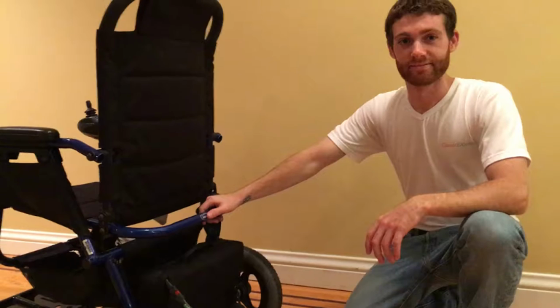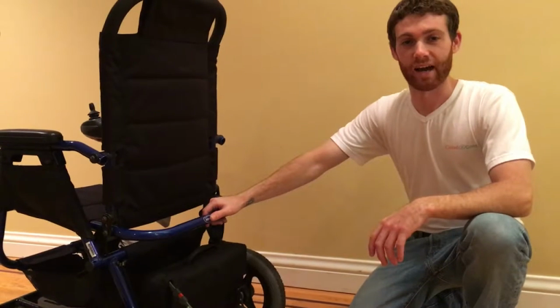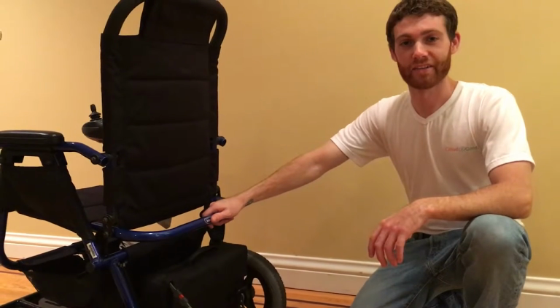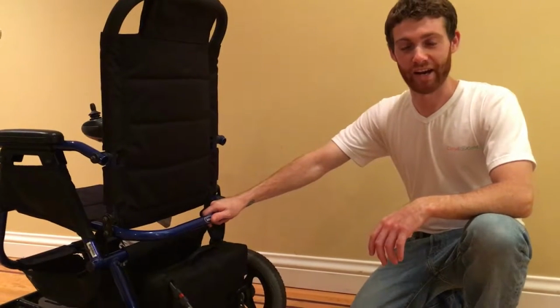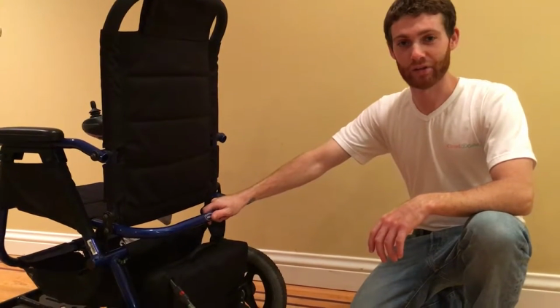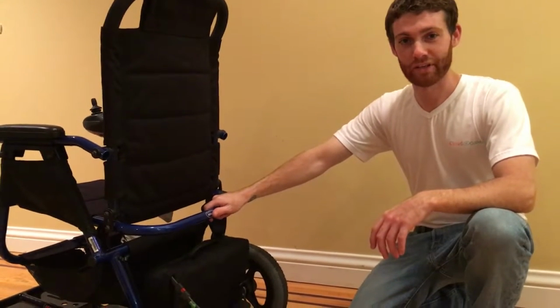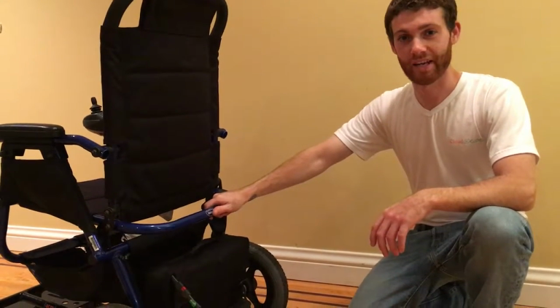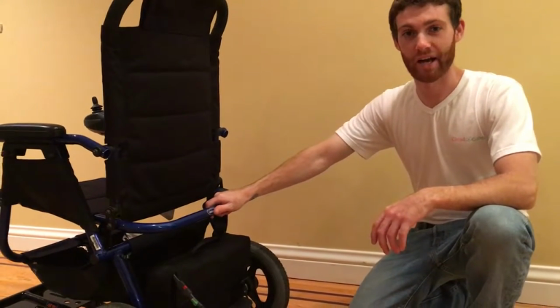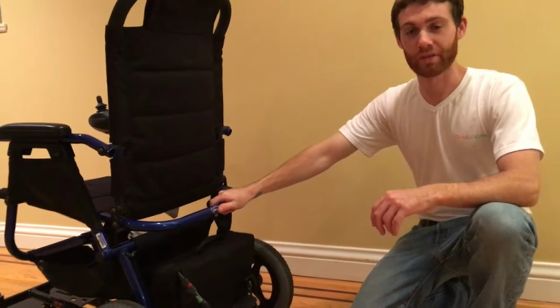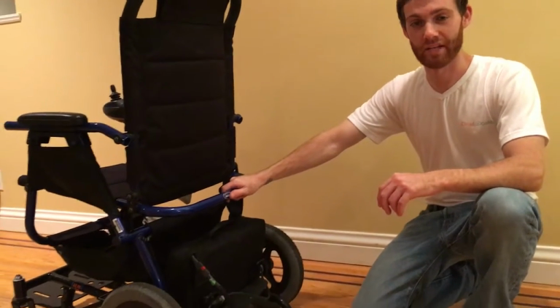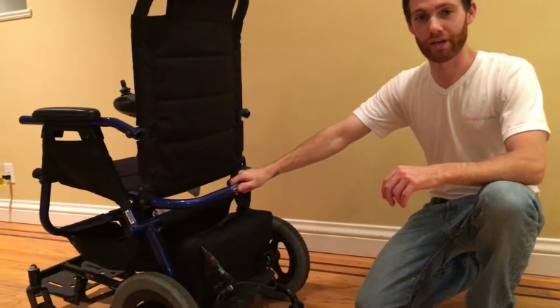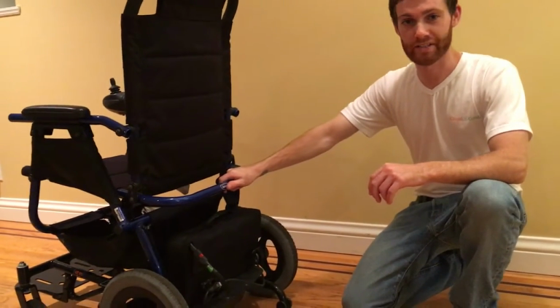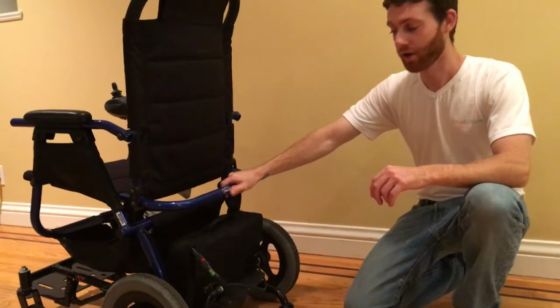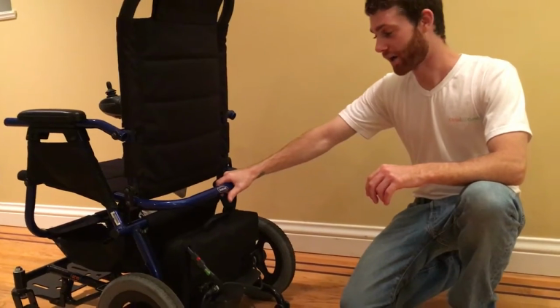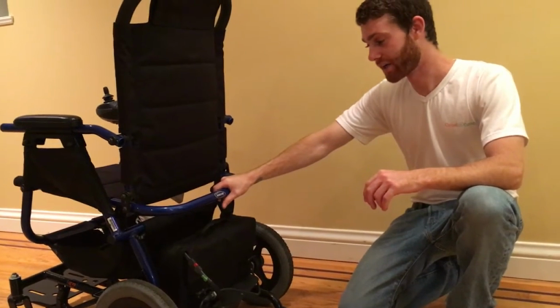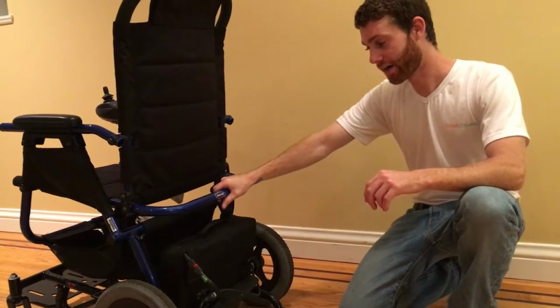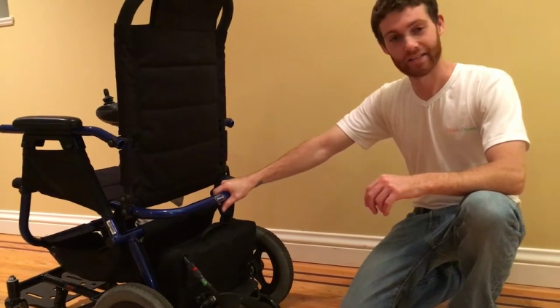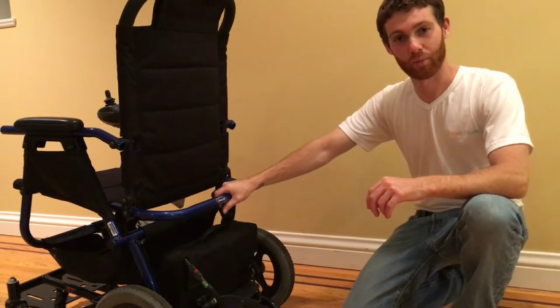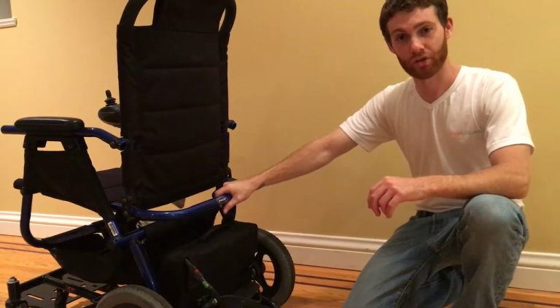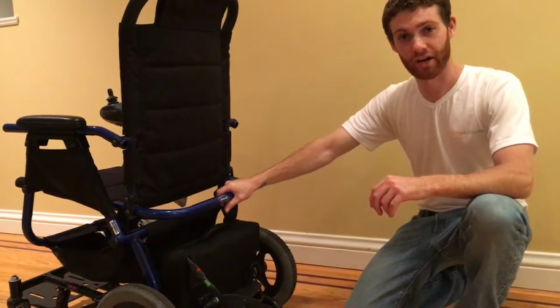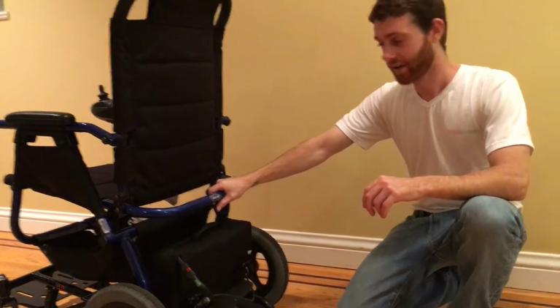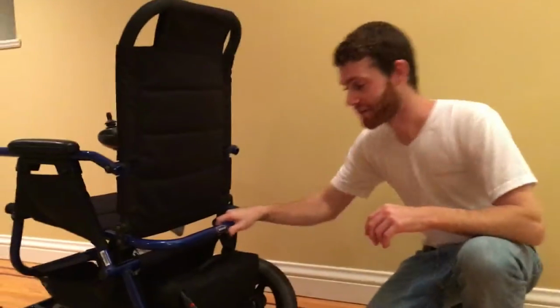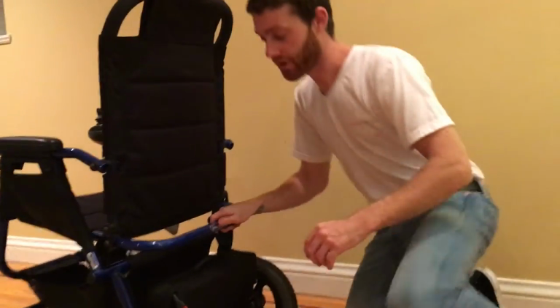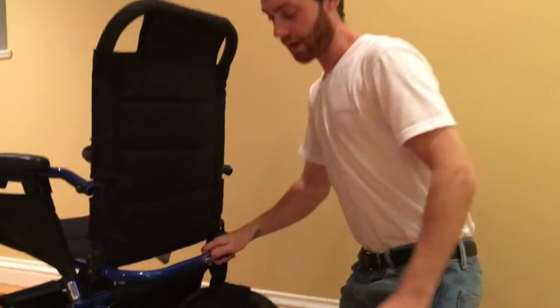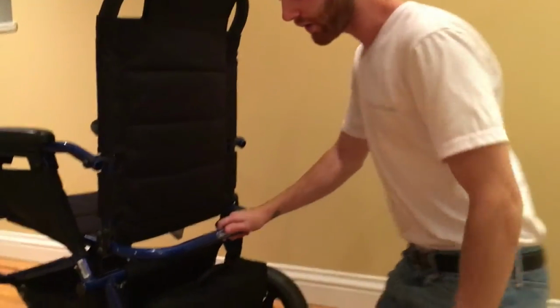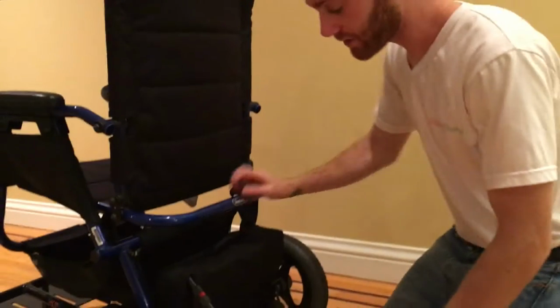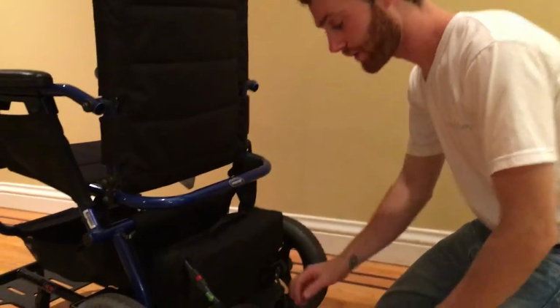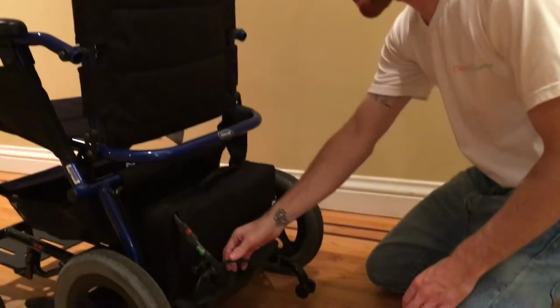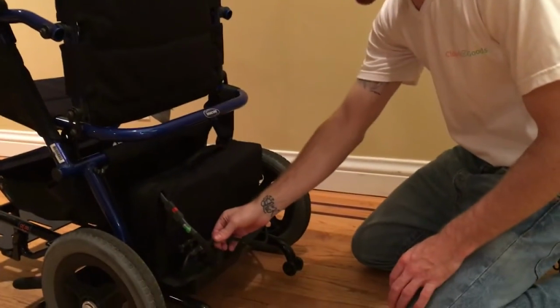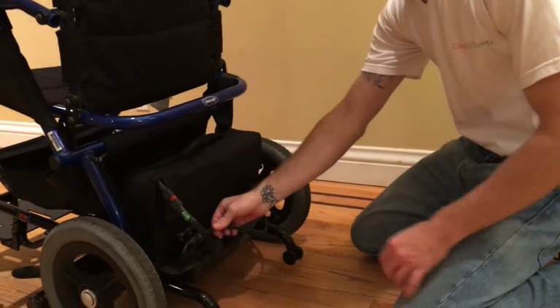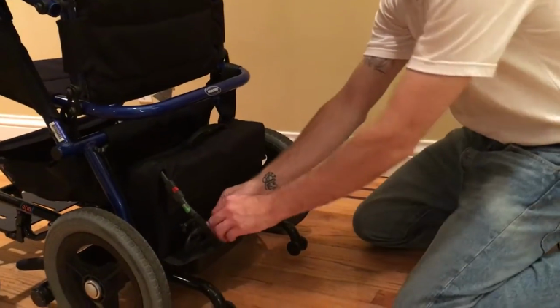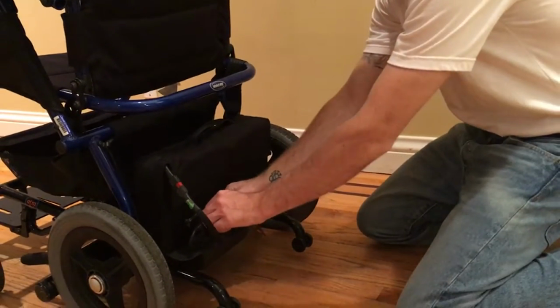Hi, this is Eric with Cloud of Goods, and this is how you disassemble and reassemble our Invacare ATM wheelchair. The first thing you would need to do is take out the power cord.